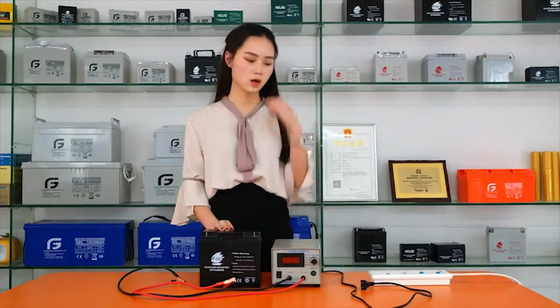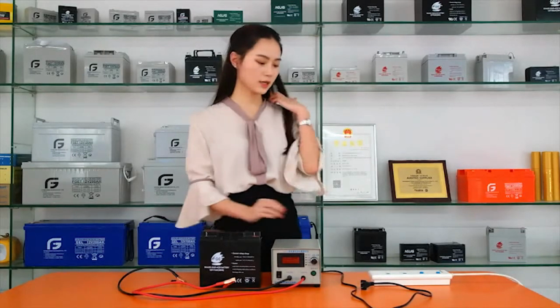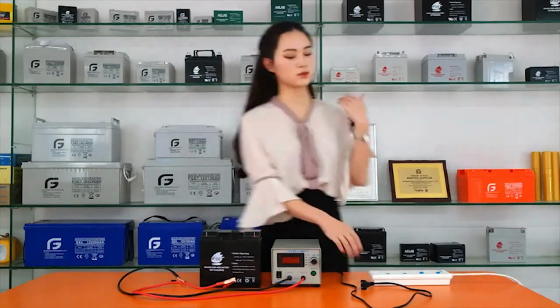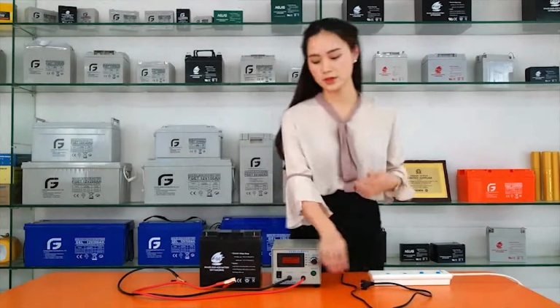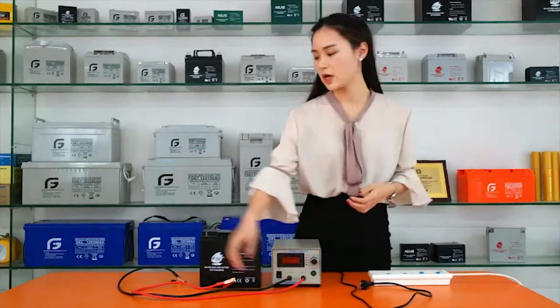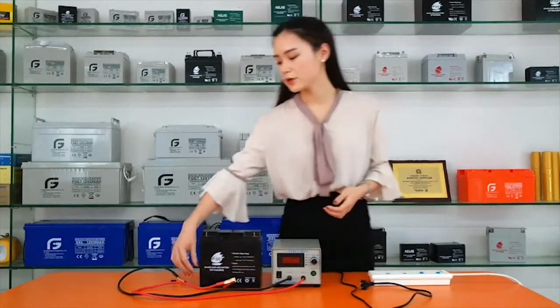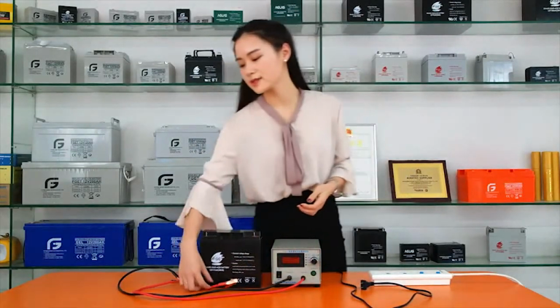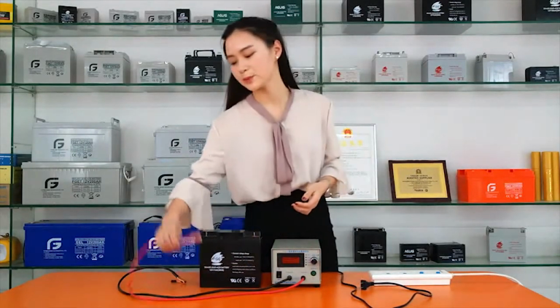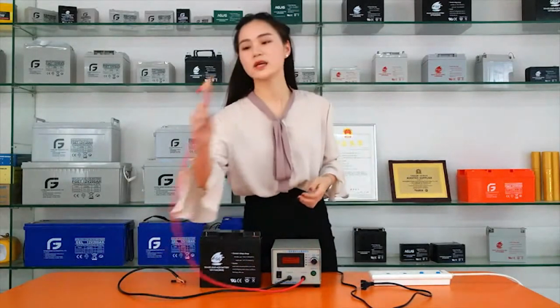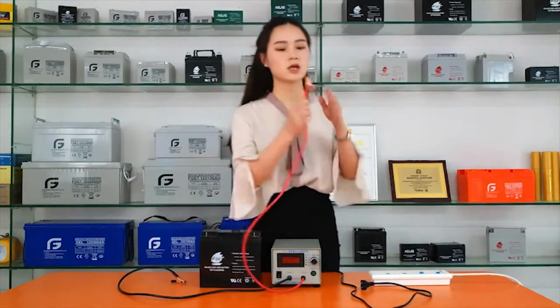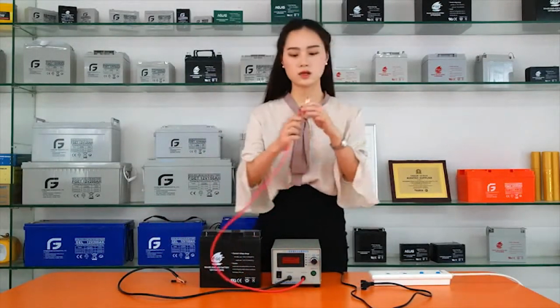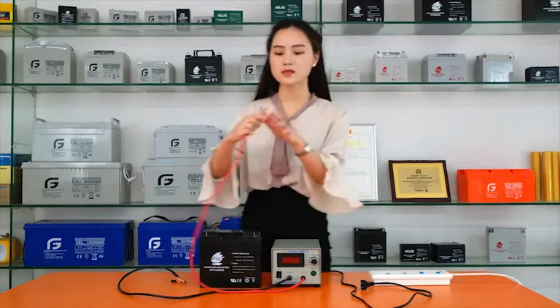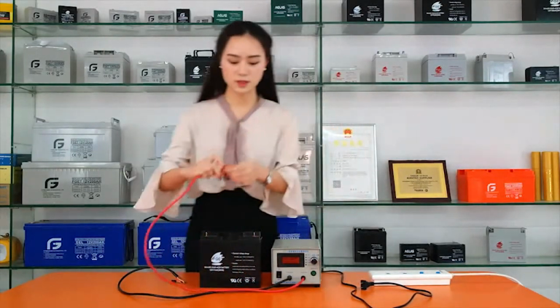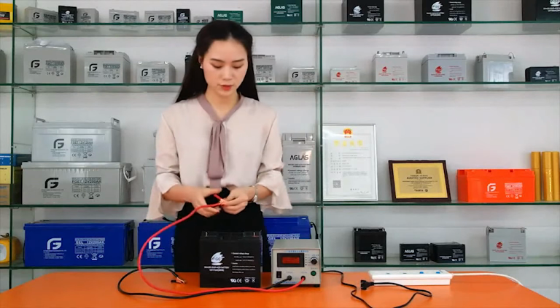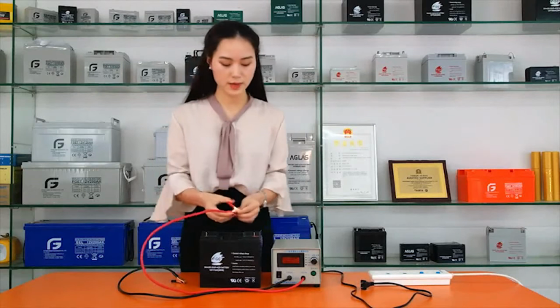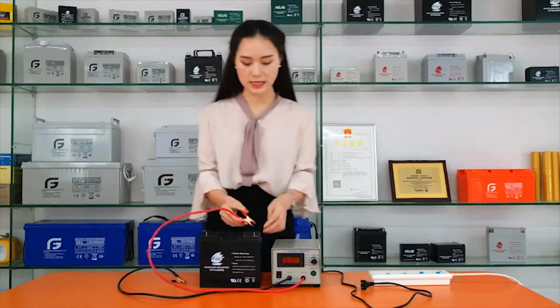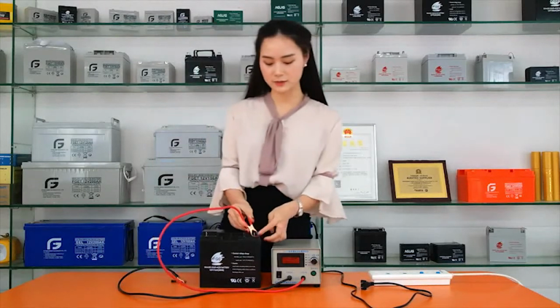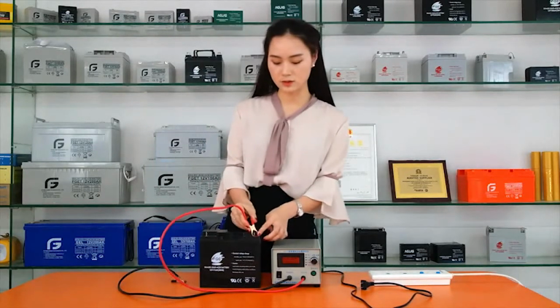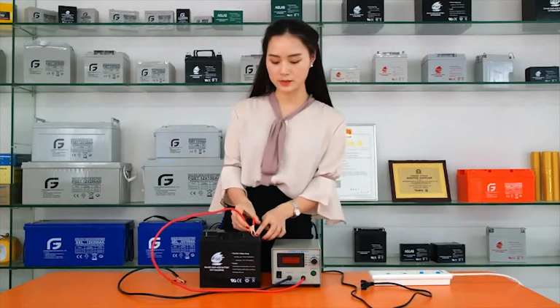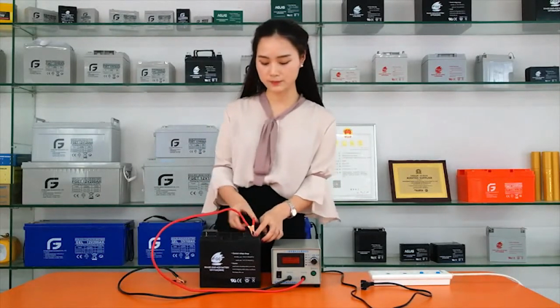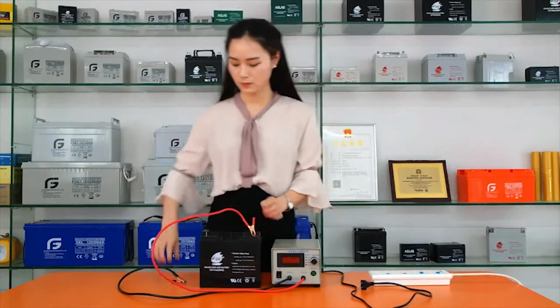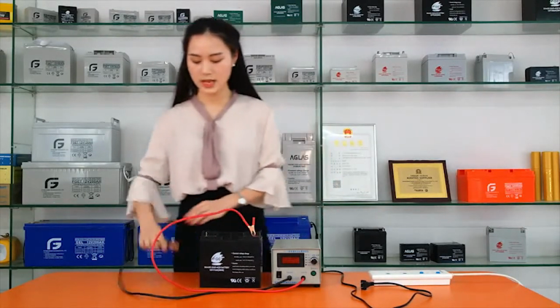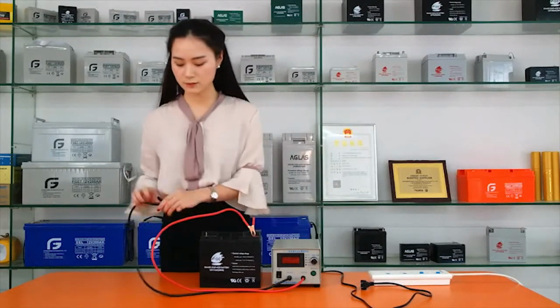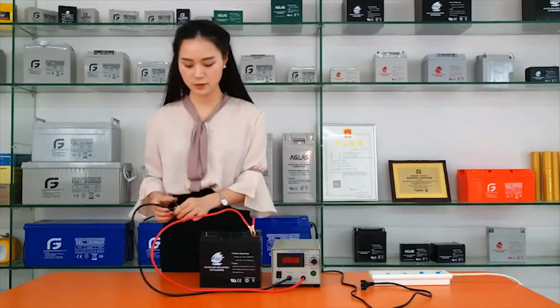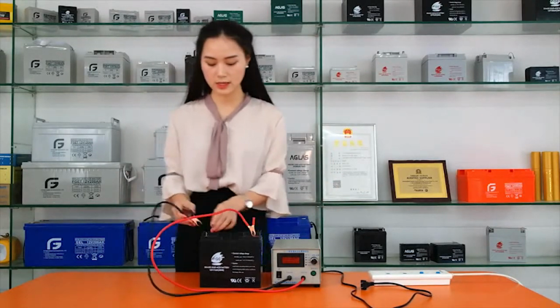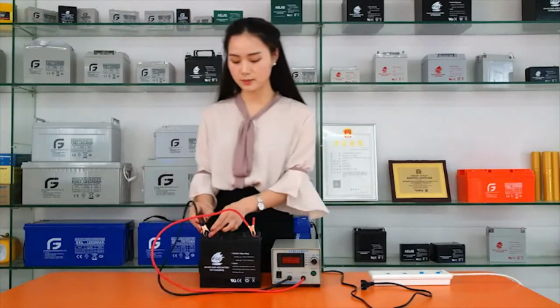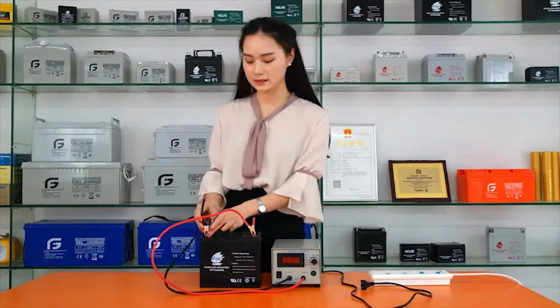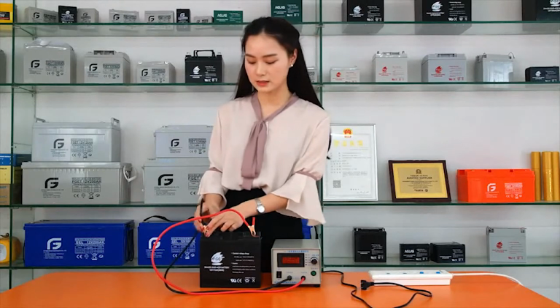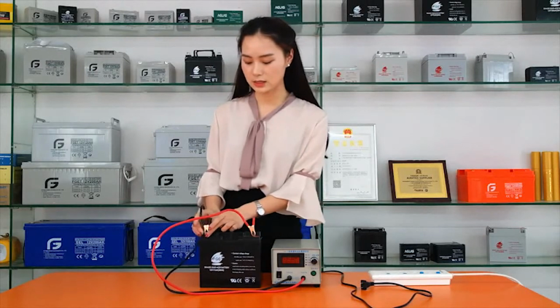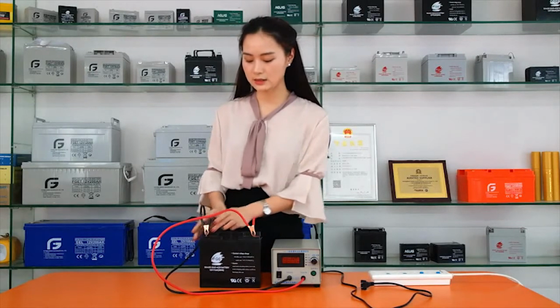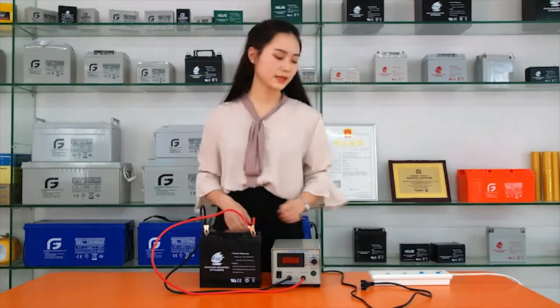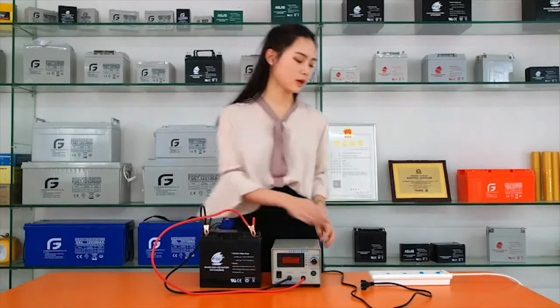Ok, let's get started. First step, connect the positive terminal to the right side of the battery. Negative terminal connect the right side, then supply the power.